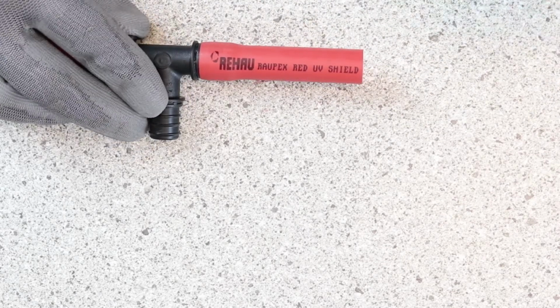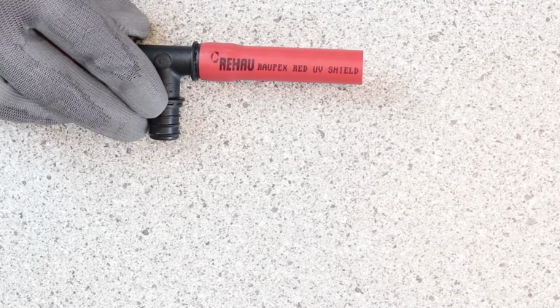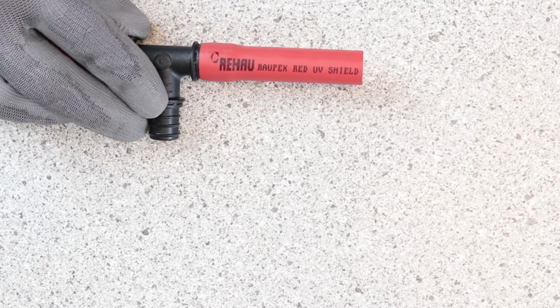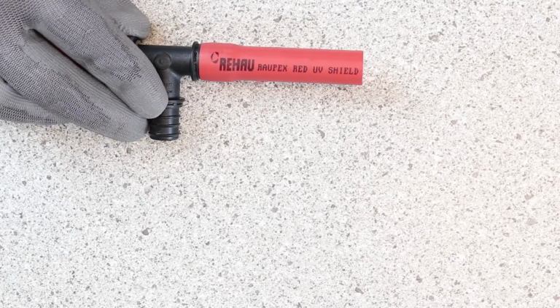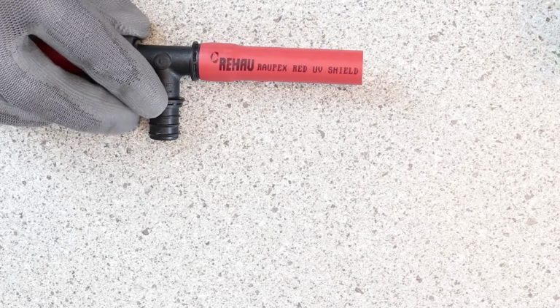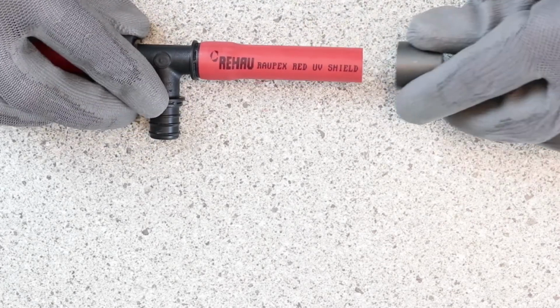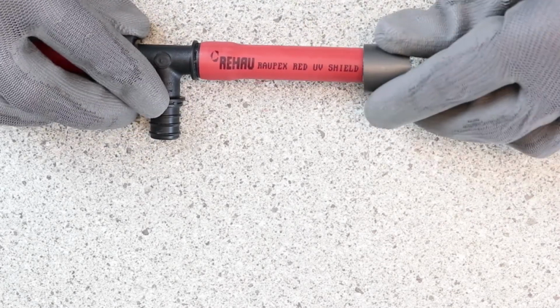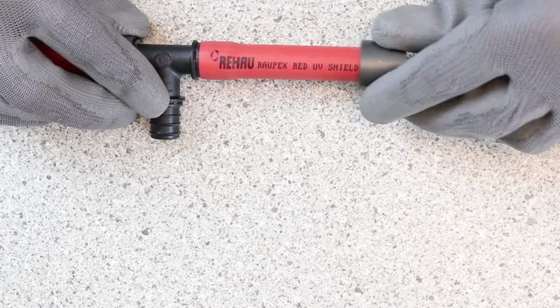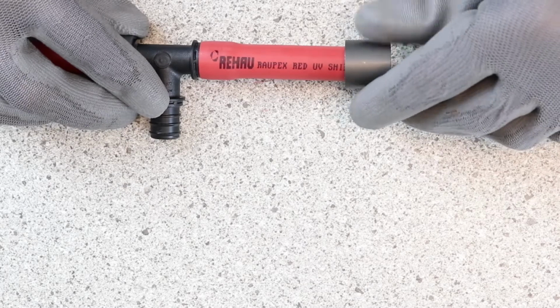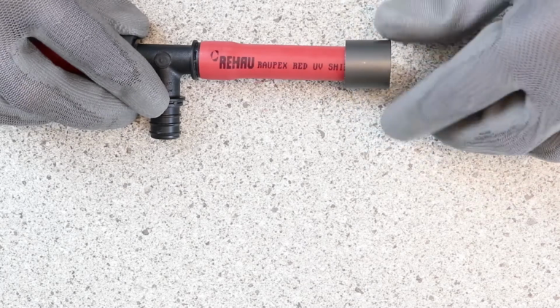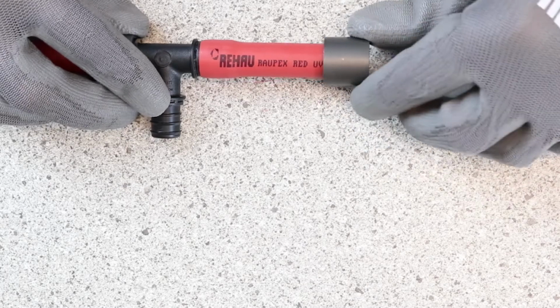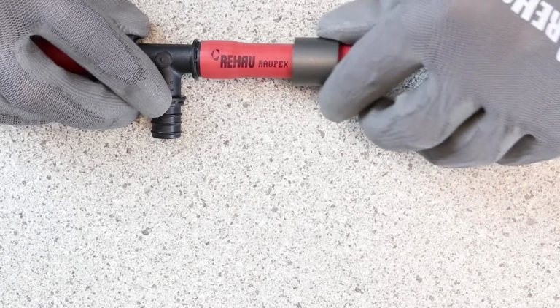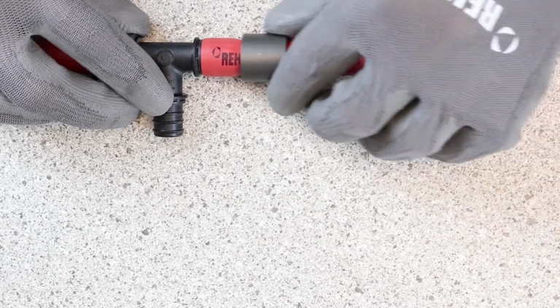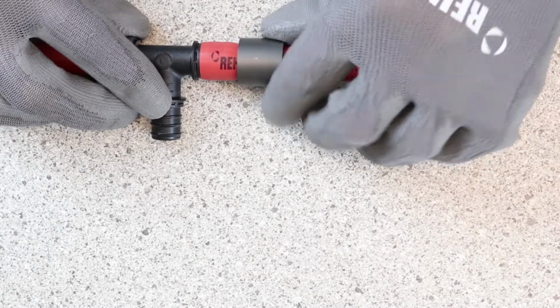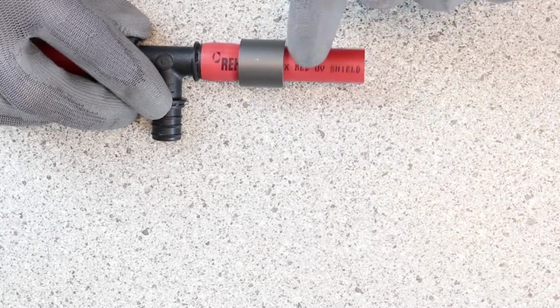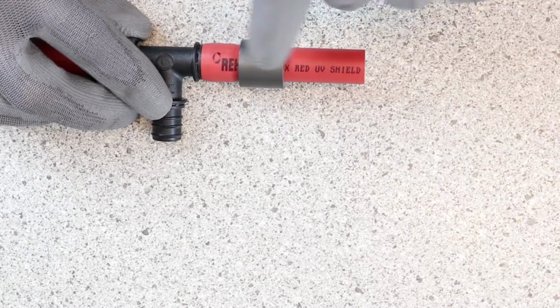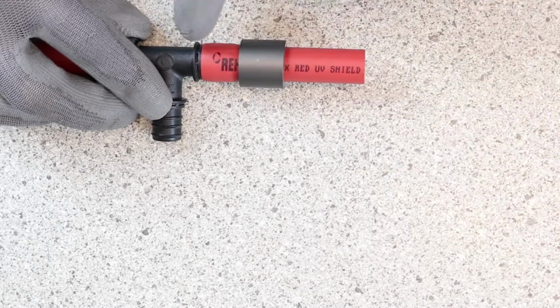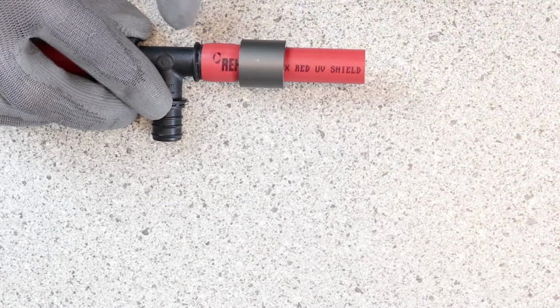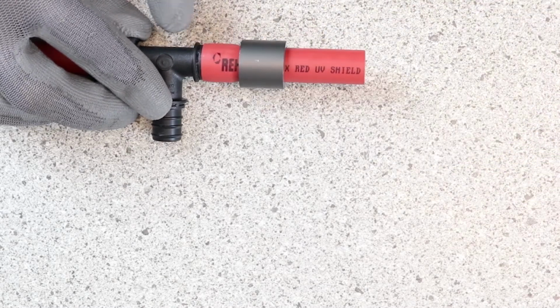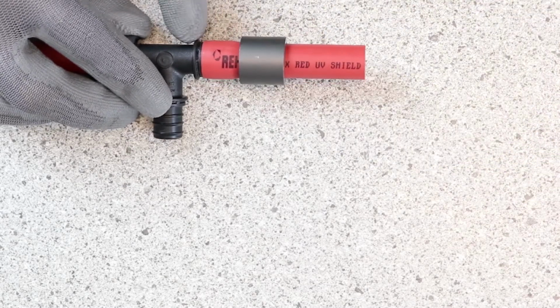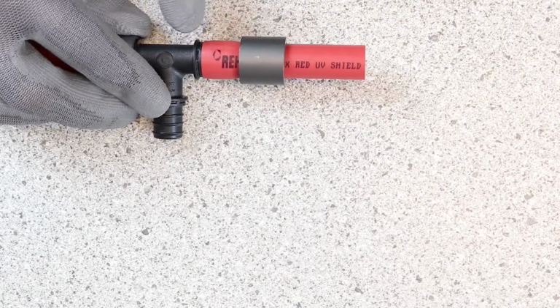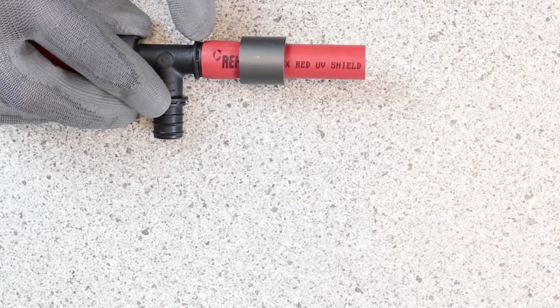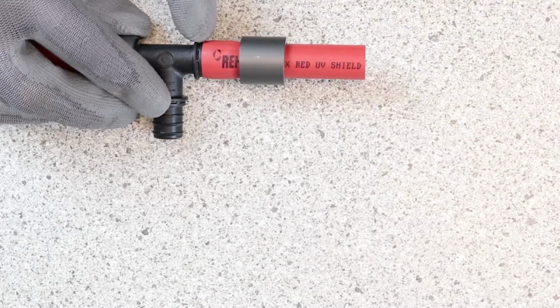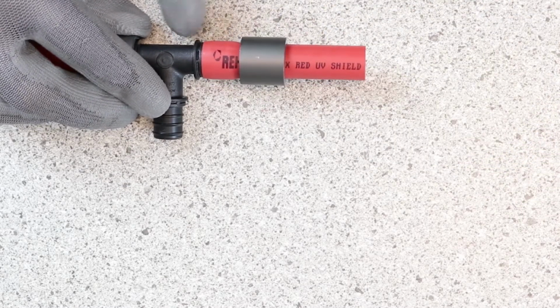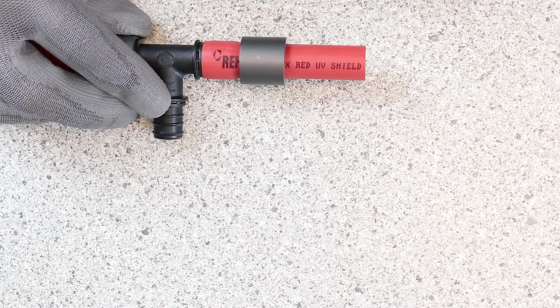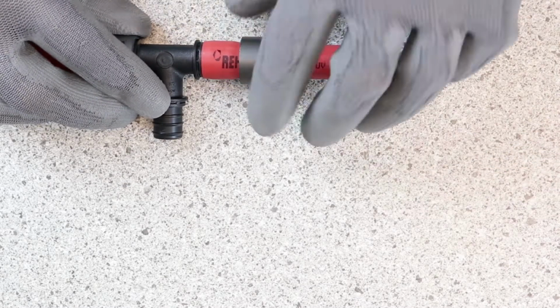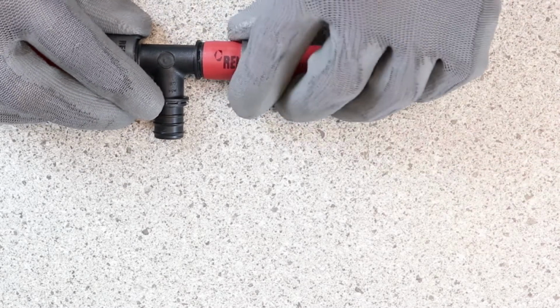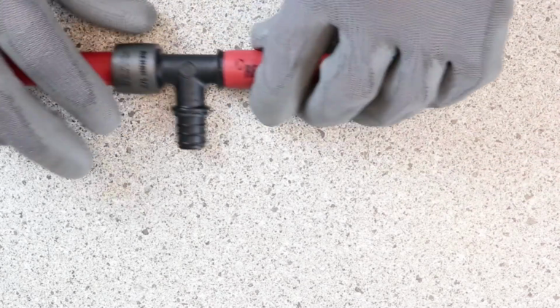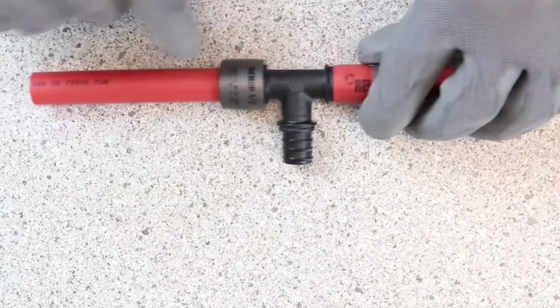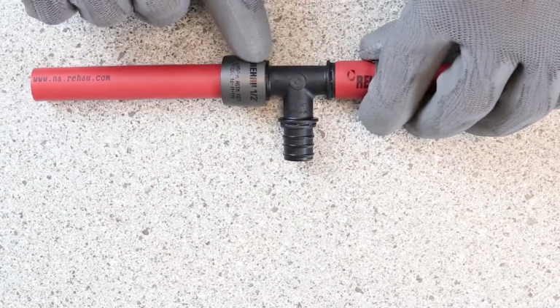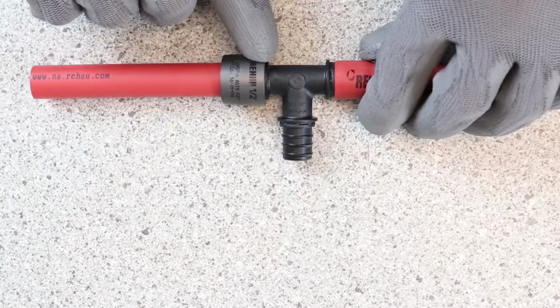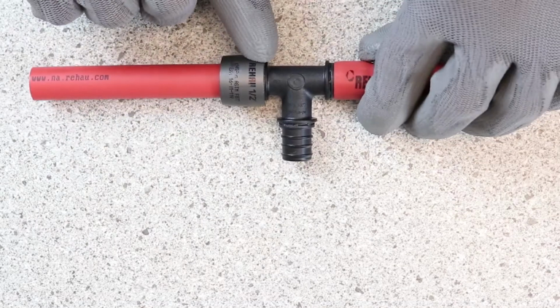The next thing that you're going to do is compress this sleeve up and over. When you do that, it's all the way up to the fitting collar.